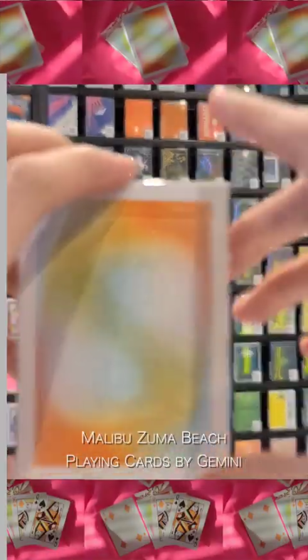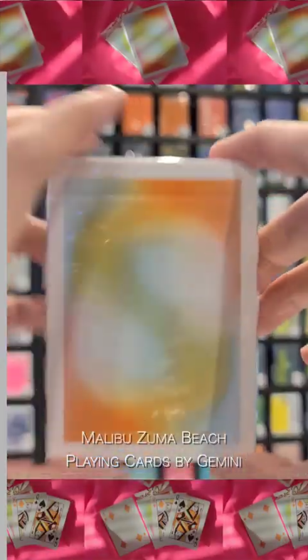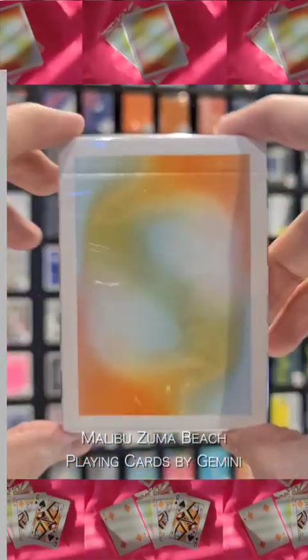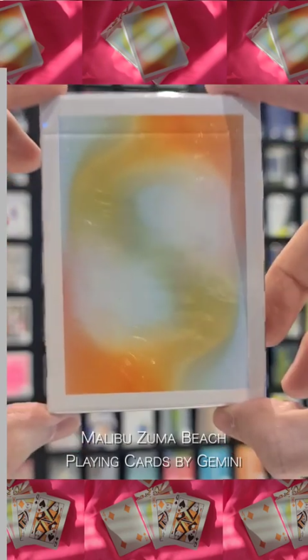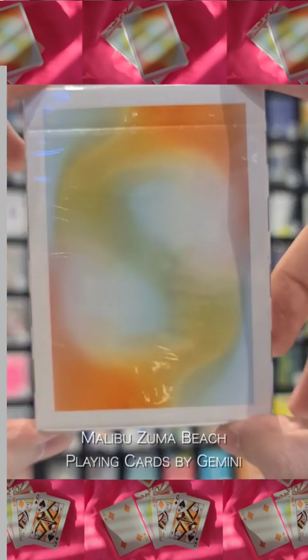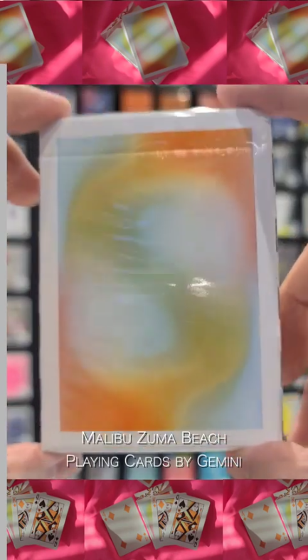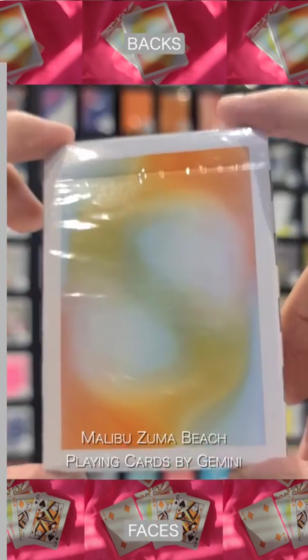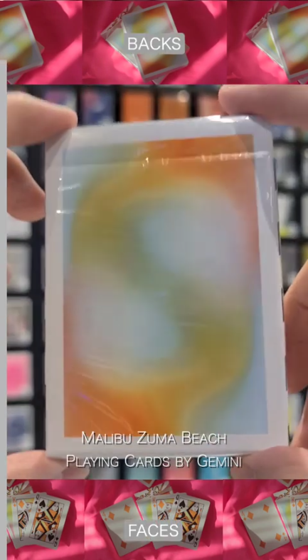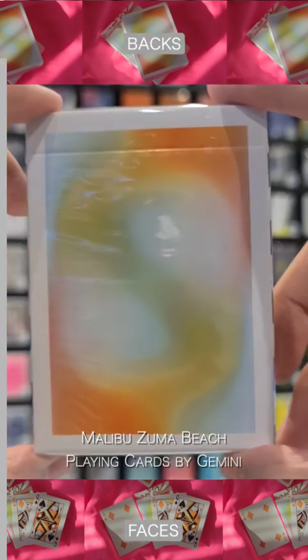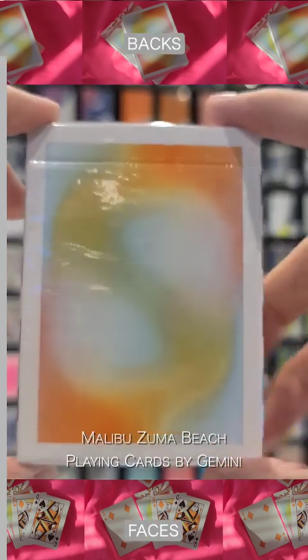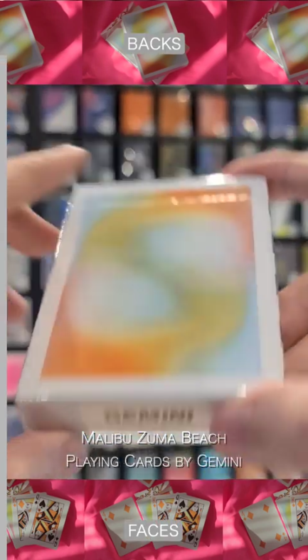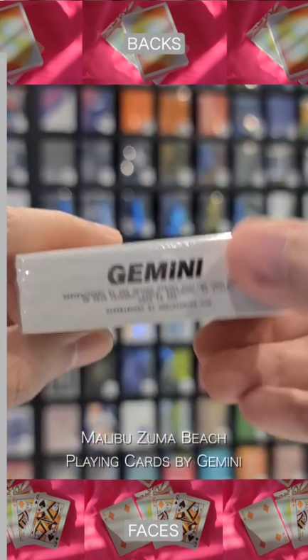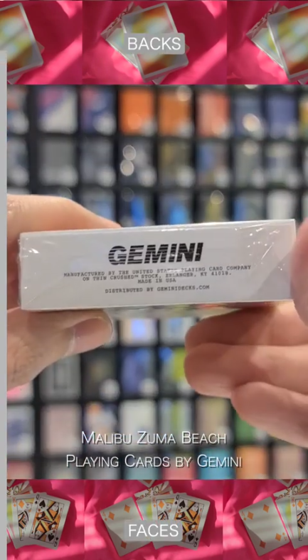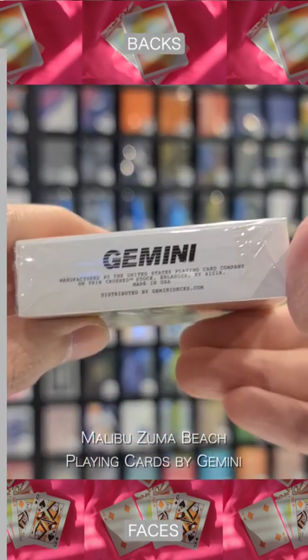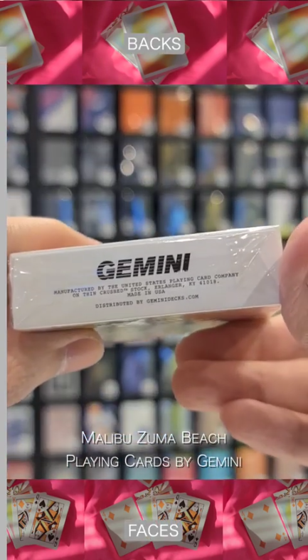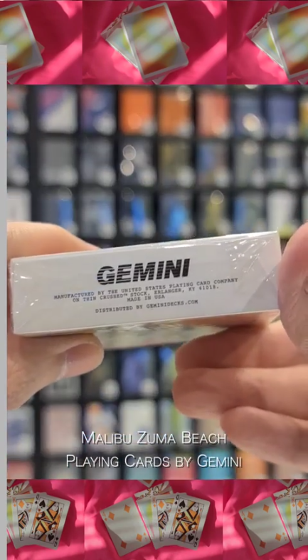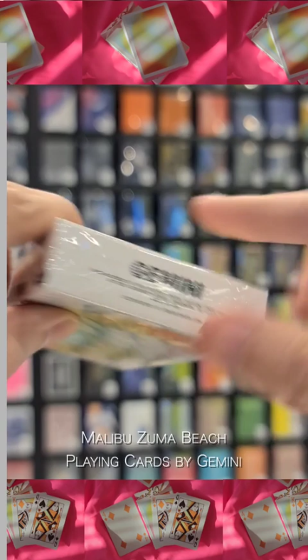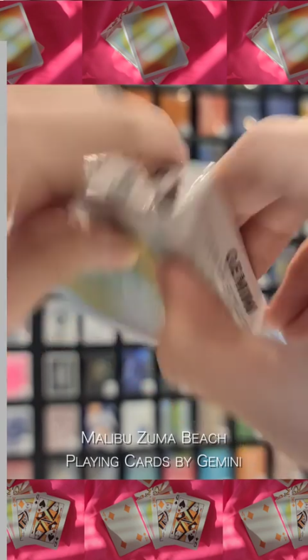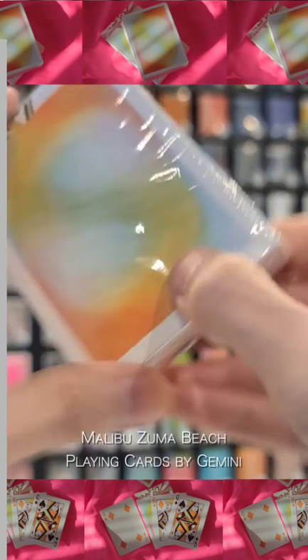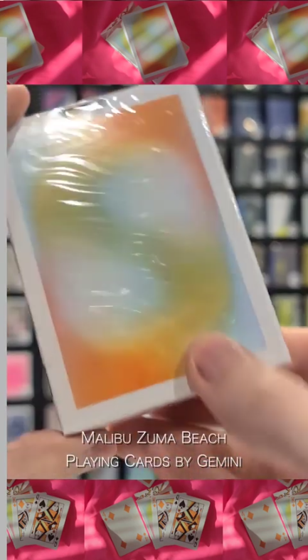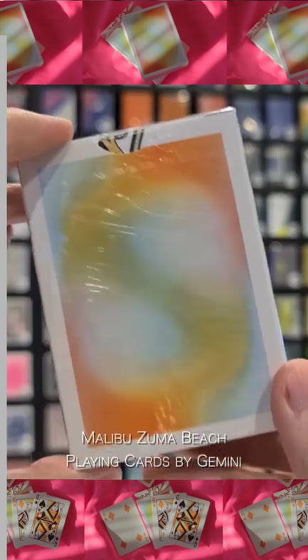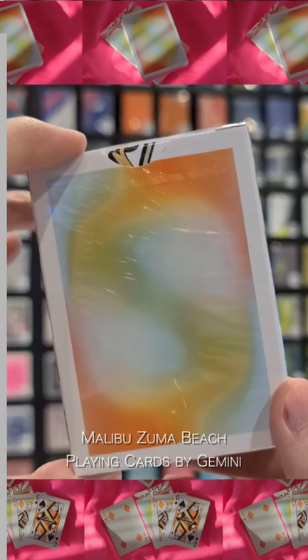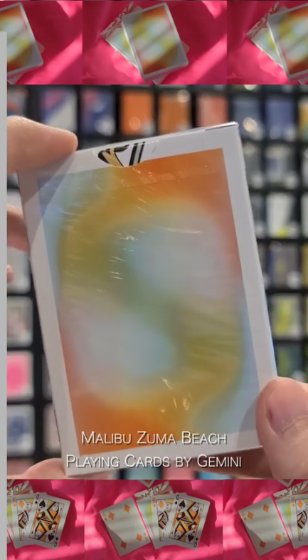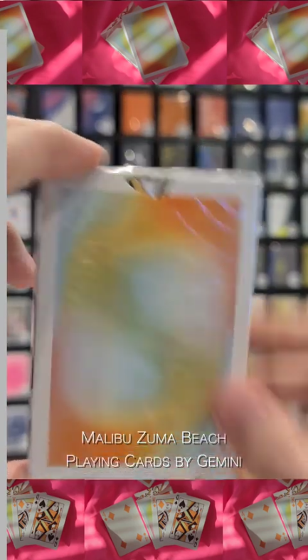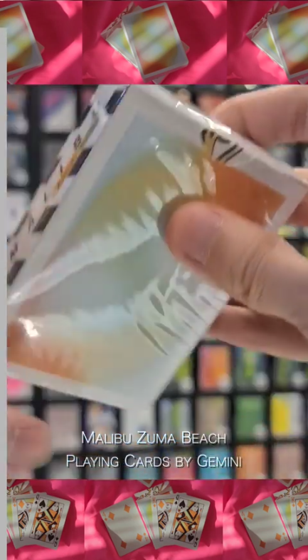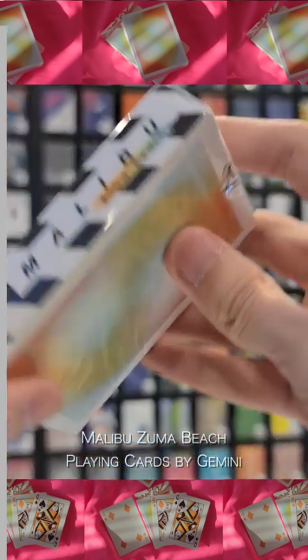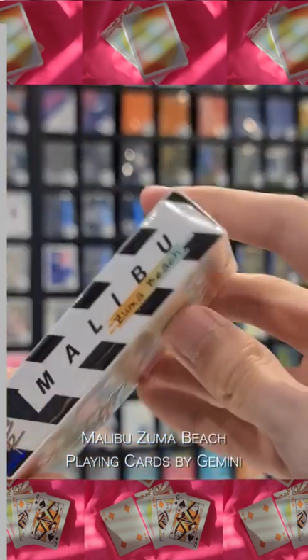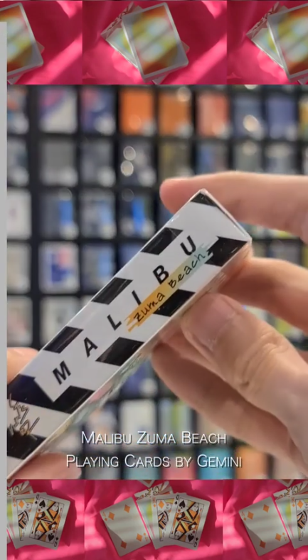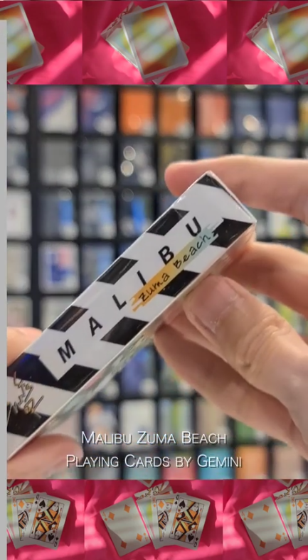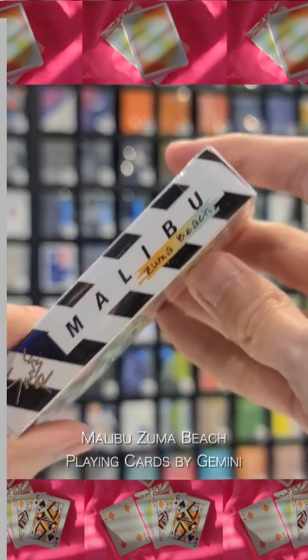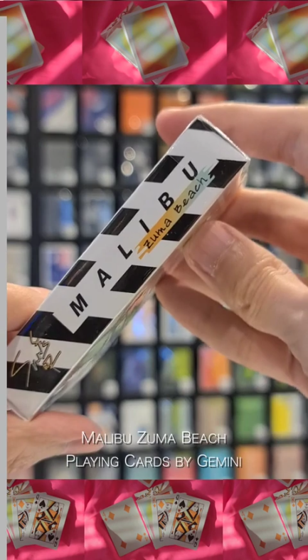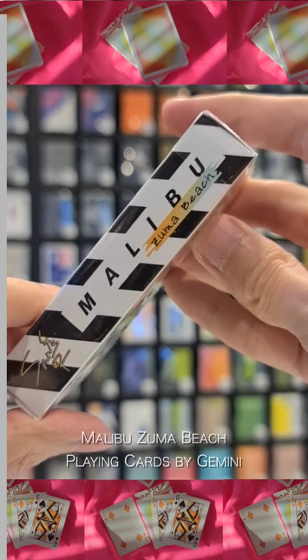The Malibu Zuma Beach Playing Cards by Gemini features beautiful pastel shades from yellow to blue to give a nice summer vibe inspired by the sun, water, and golden beaches of Malibu. Surfs up!